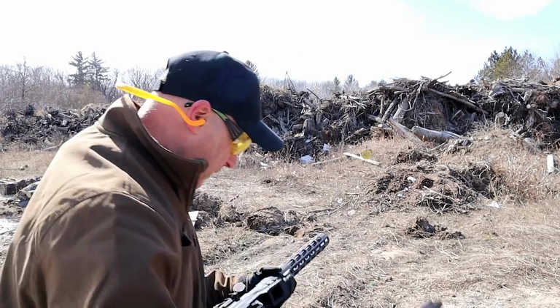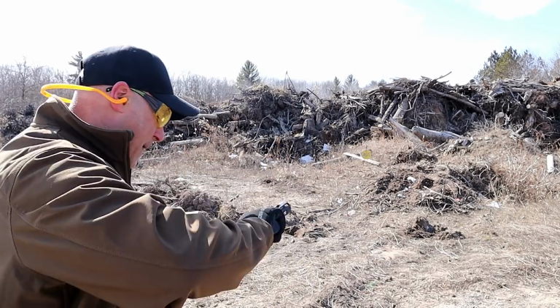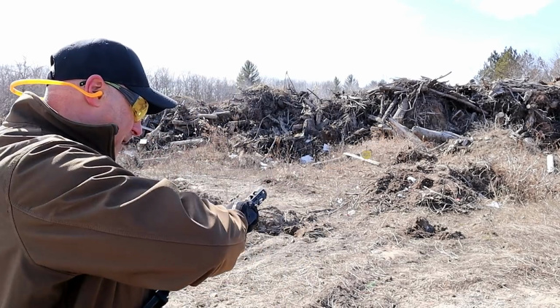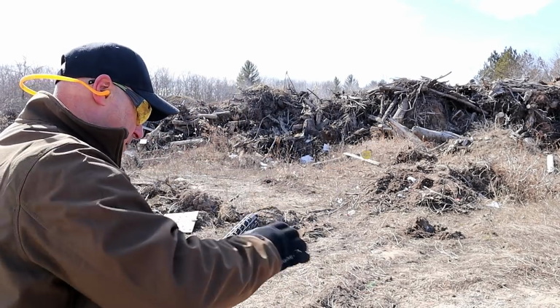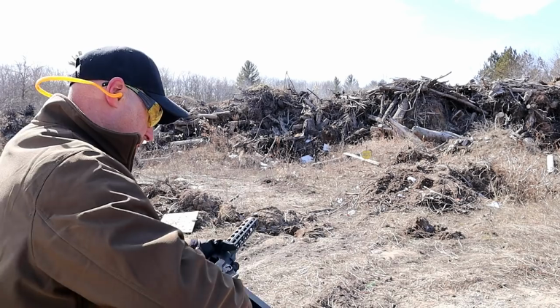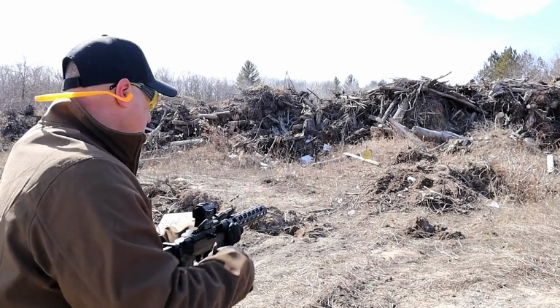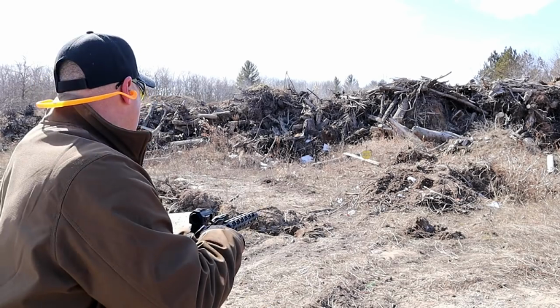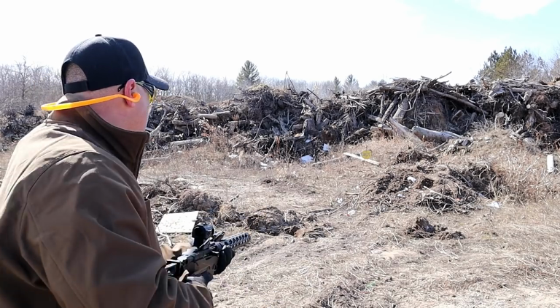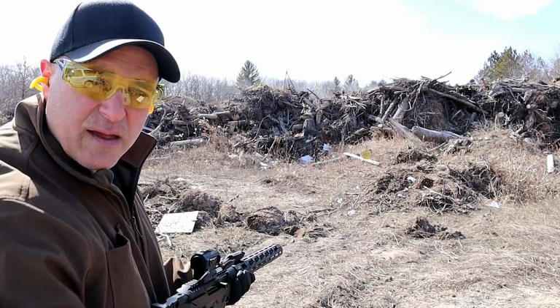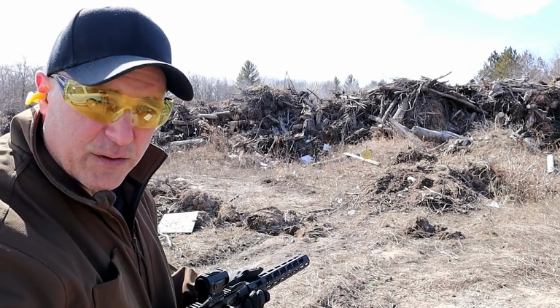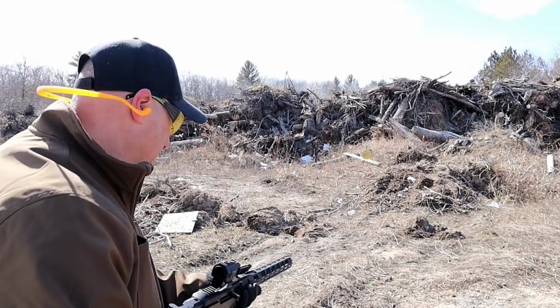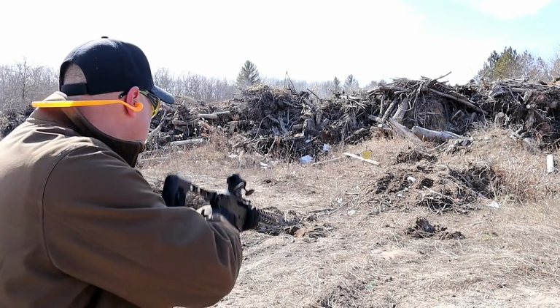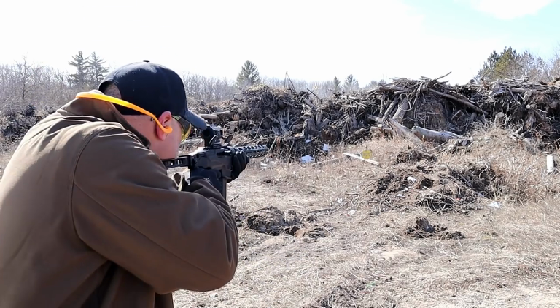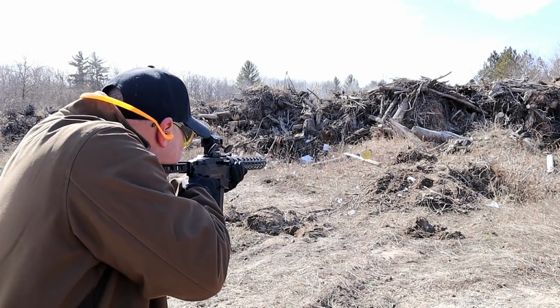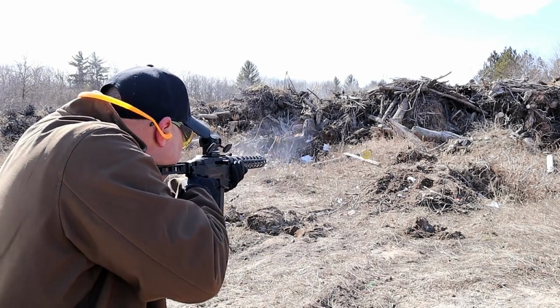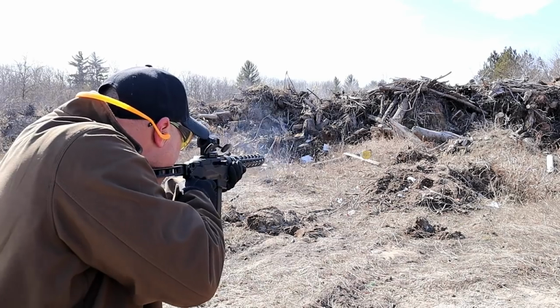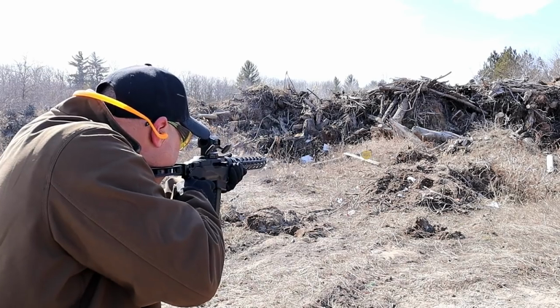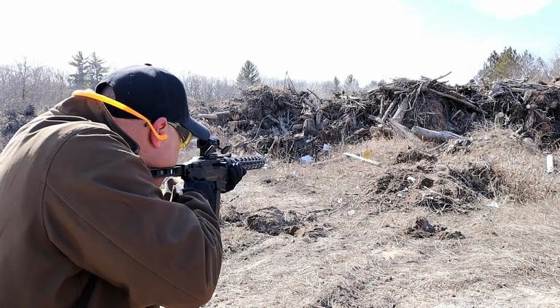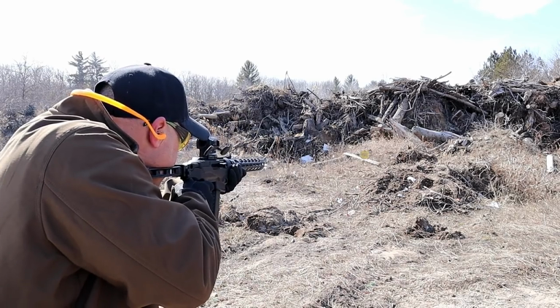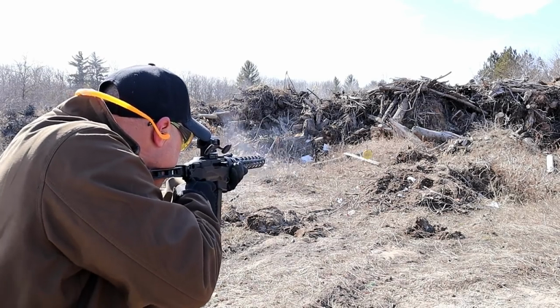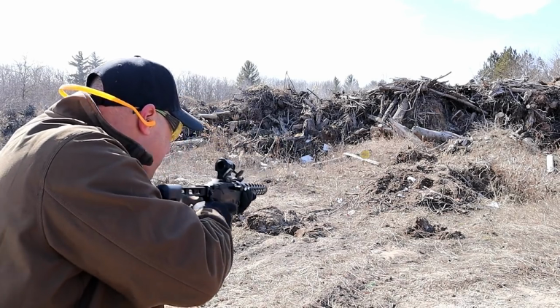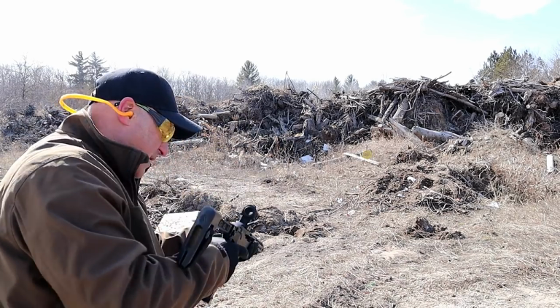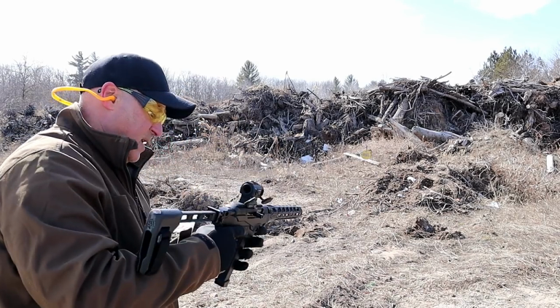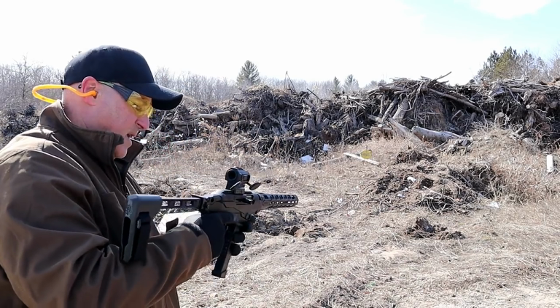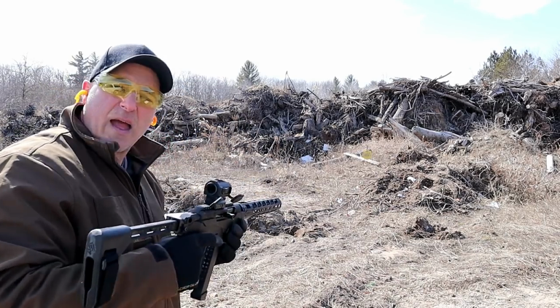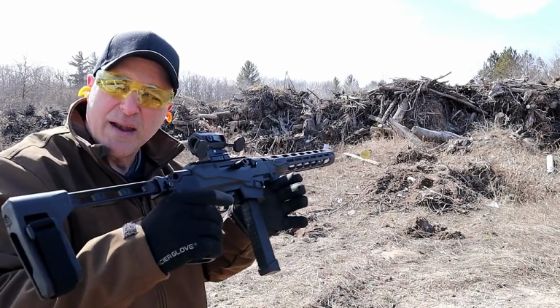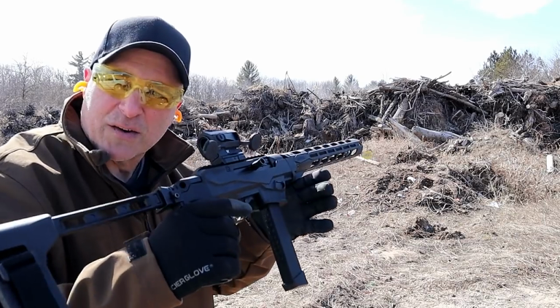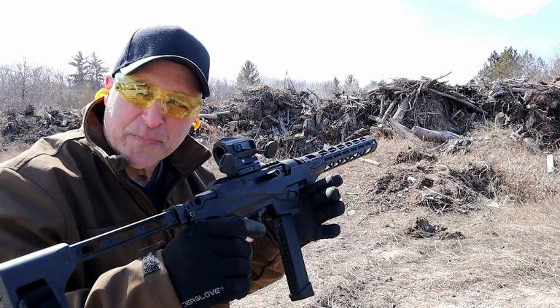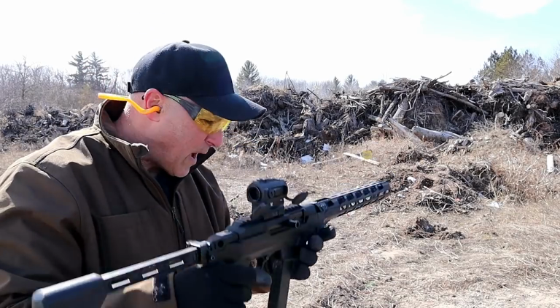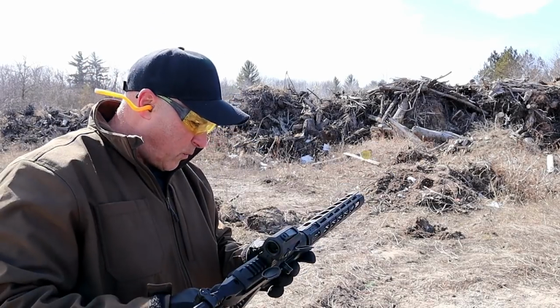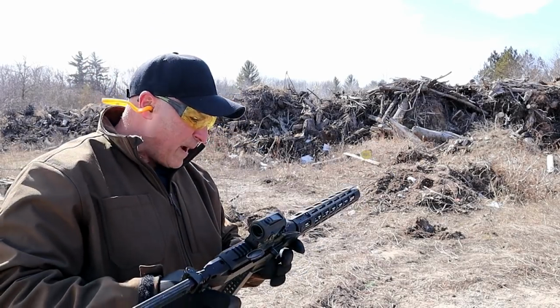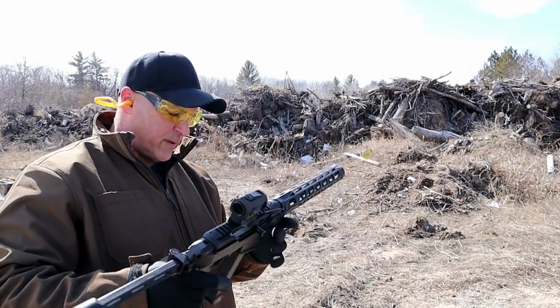We'll put the Glock mag back in and see what happens. And it works!